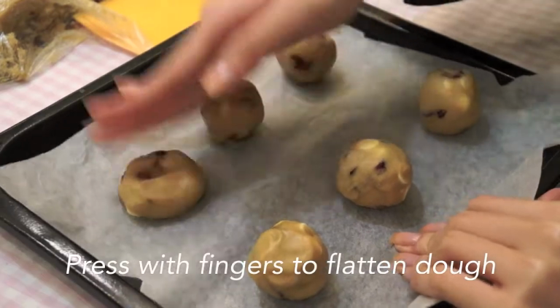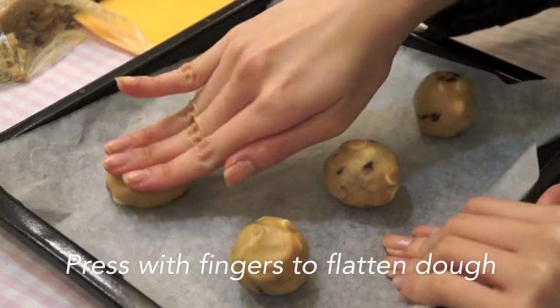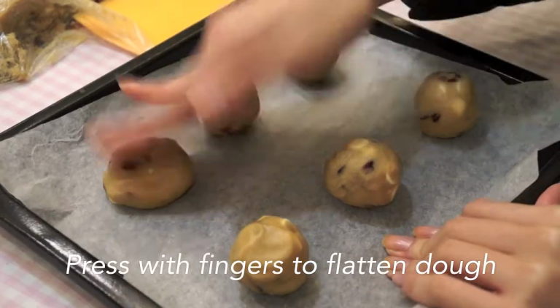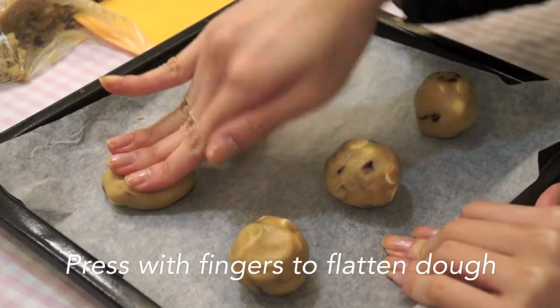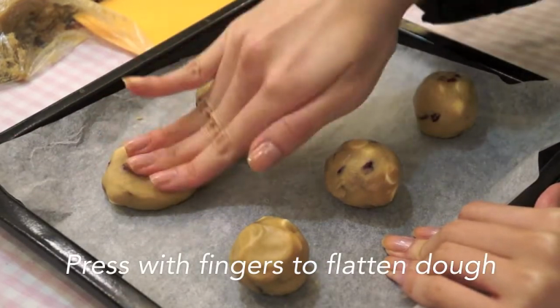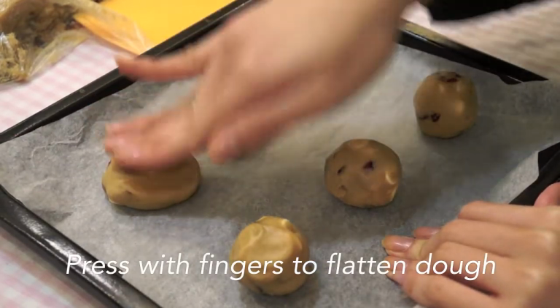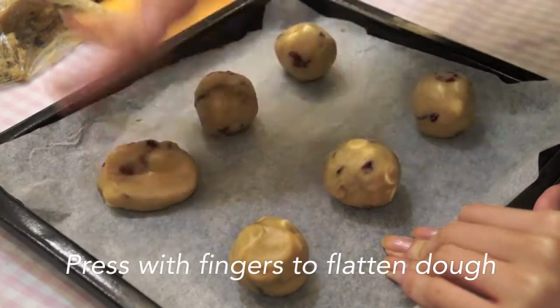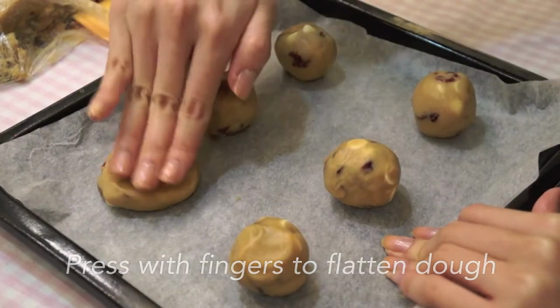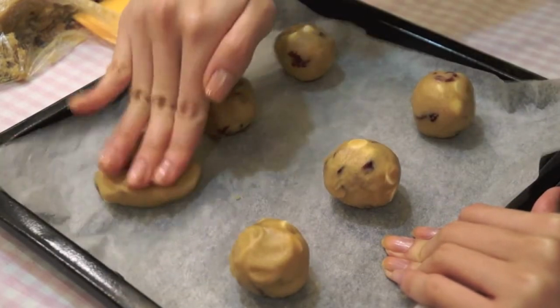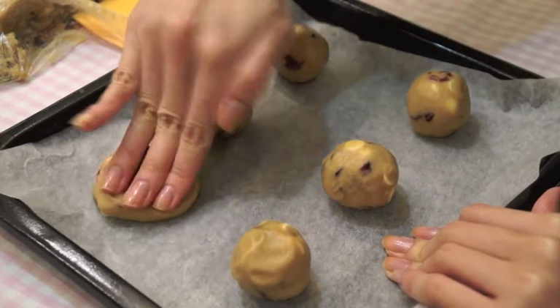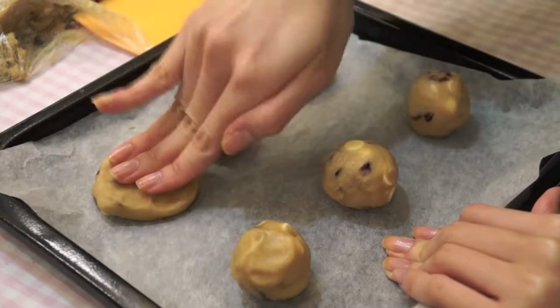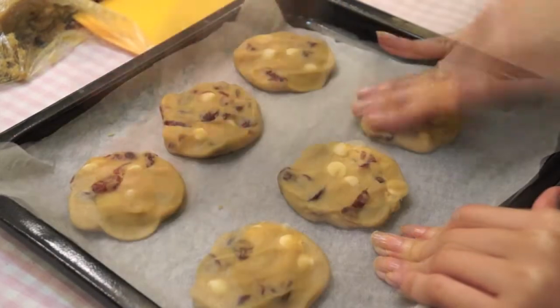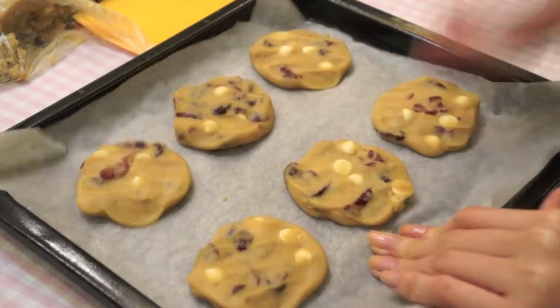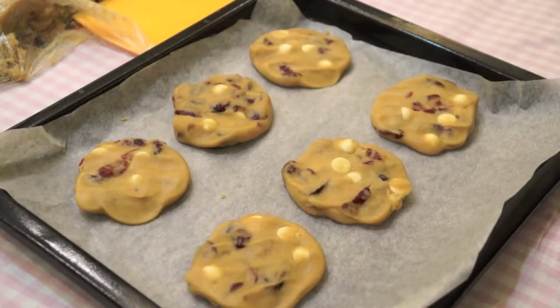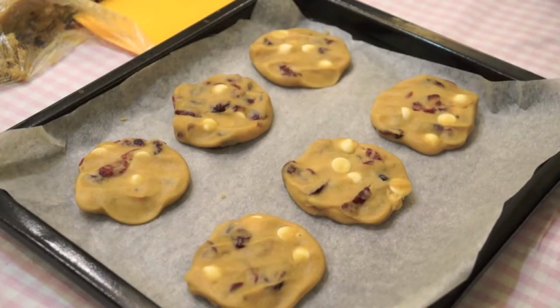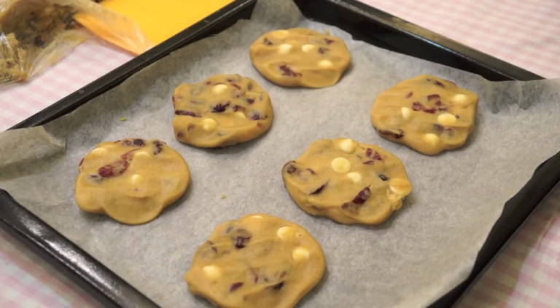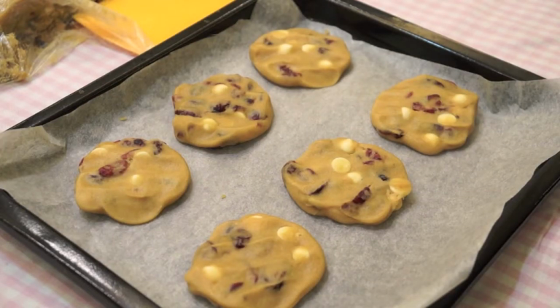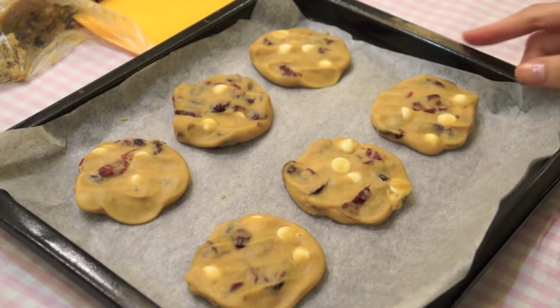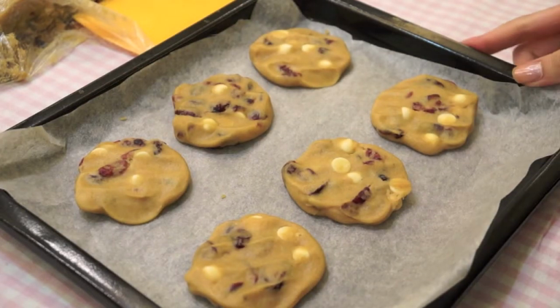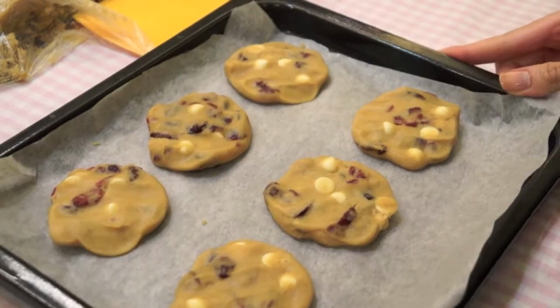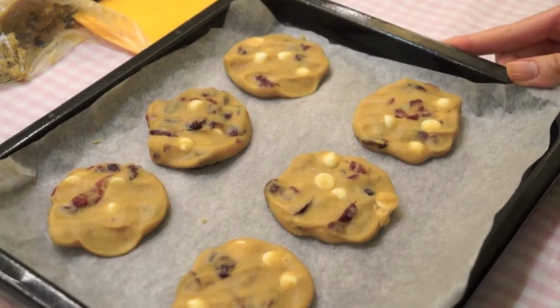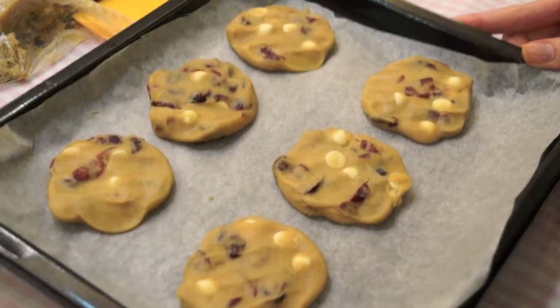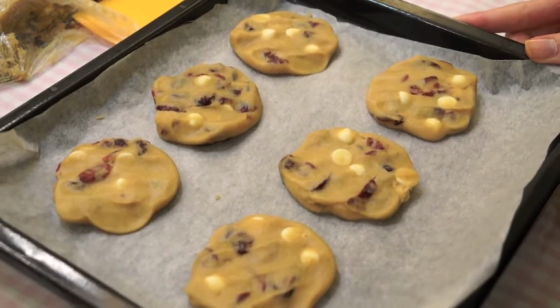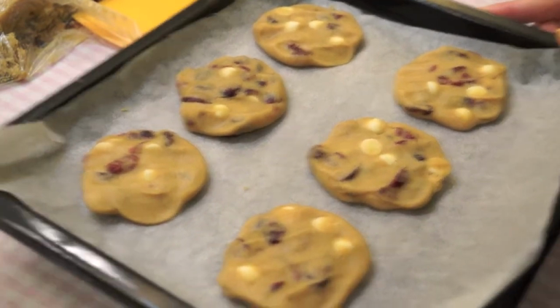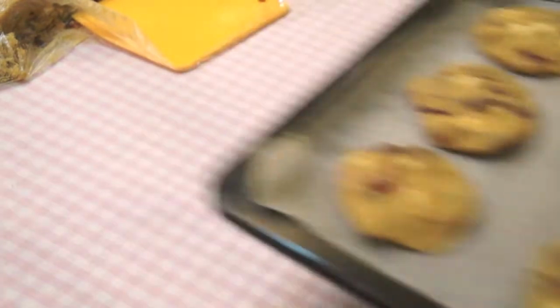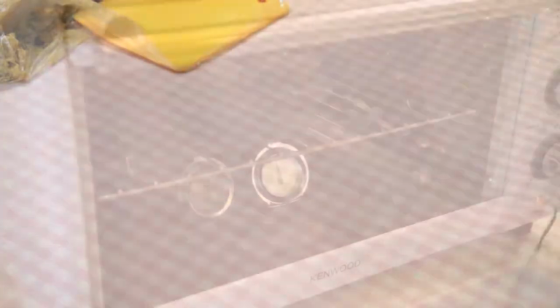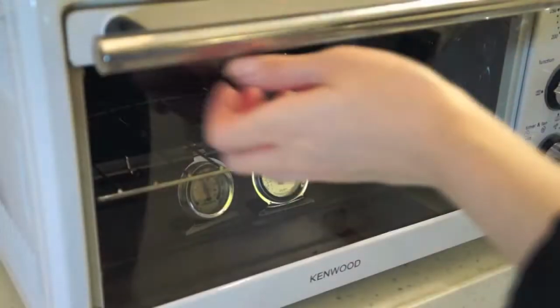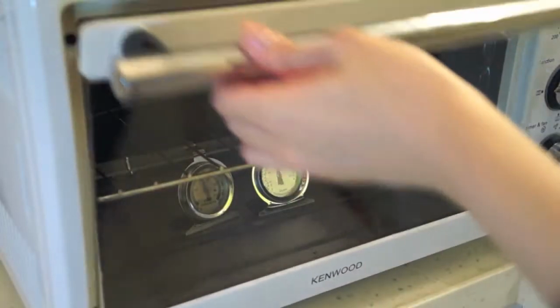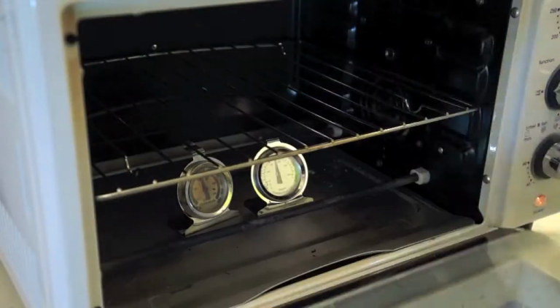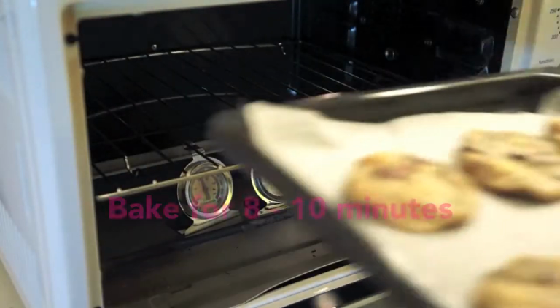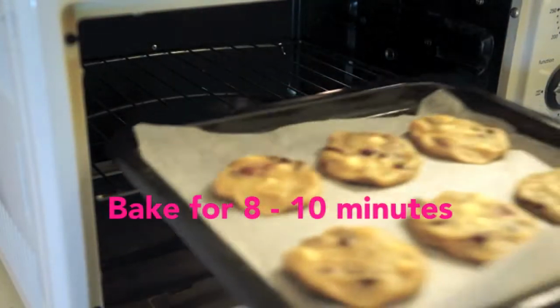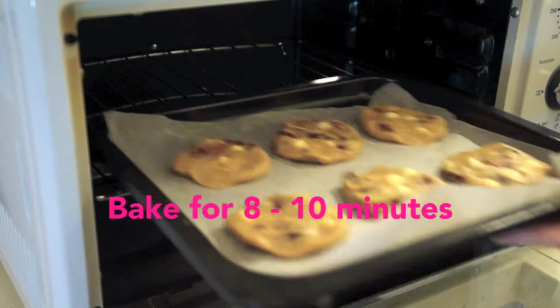Press gently with your fingers to flatten the dough. Now pop them into your preheated oven for 8-10 minutes.